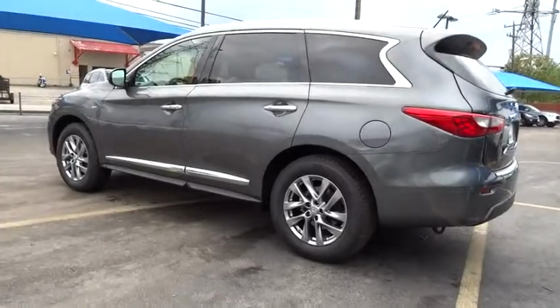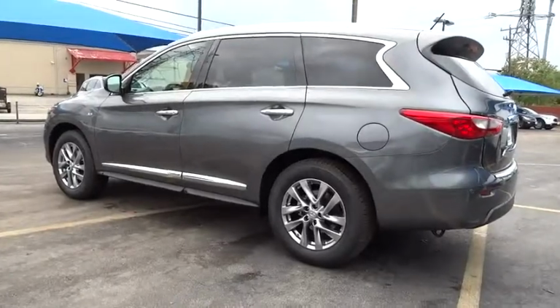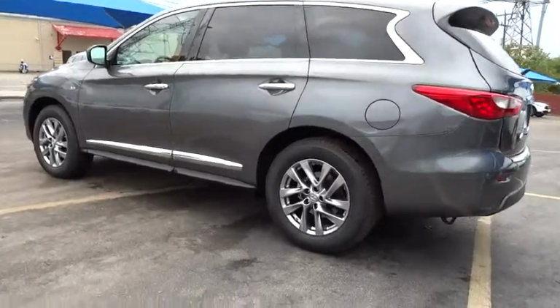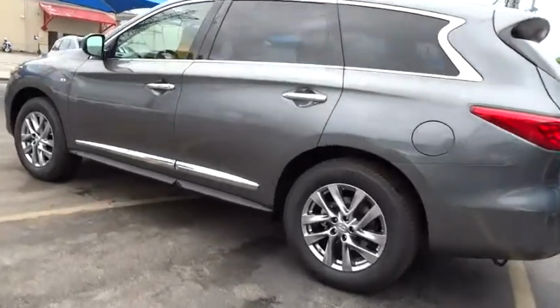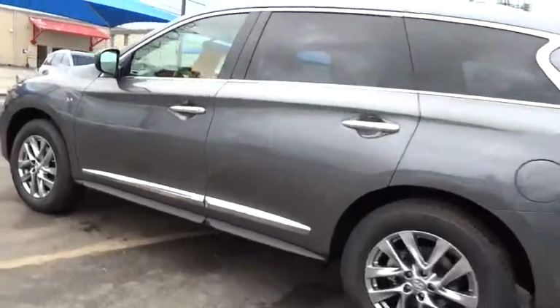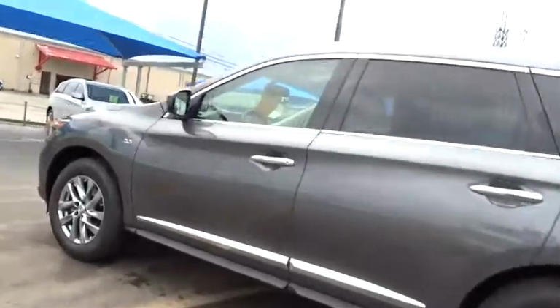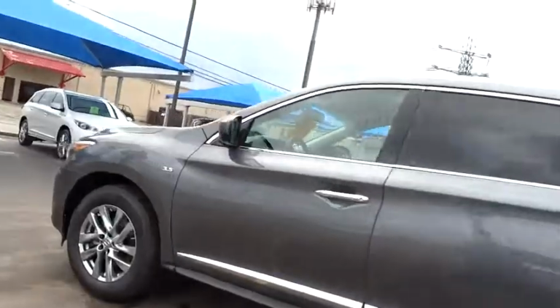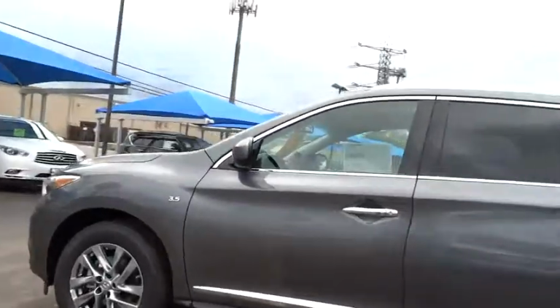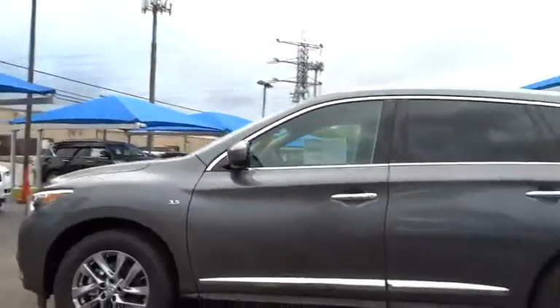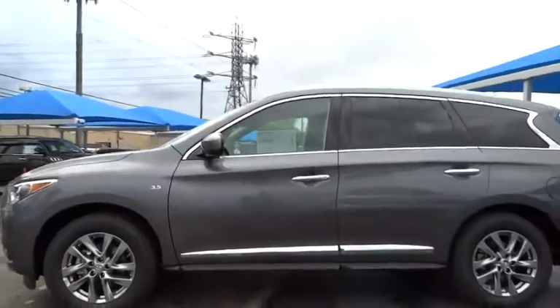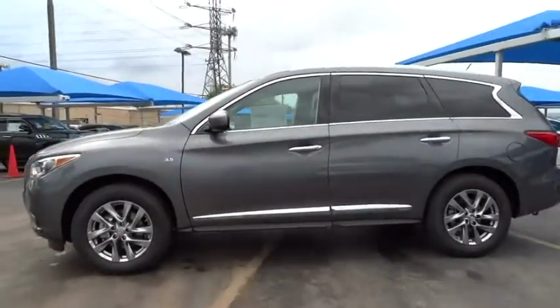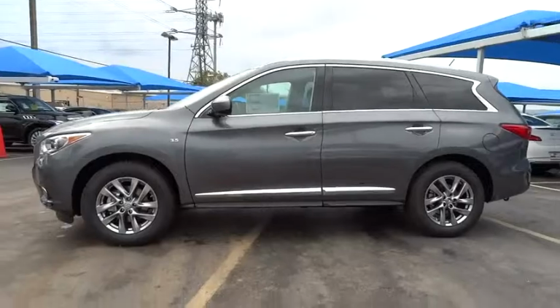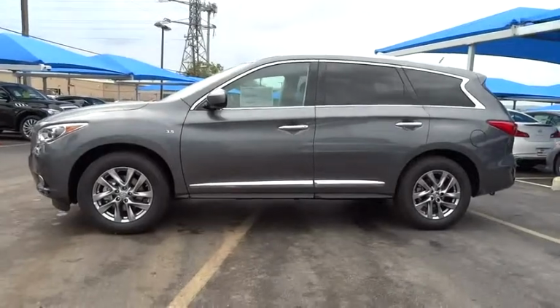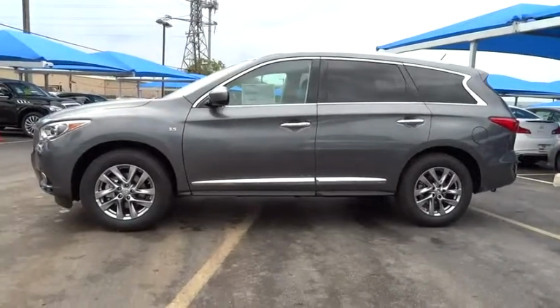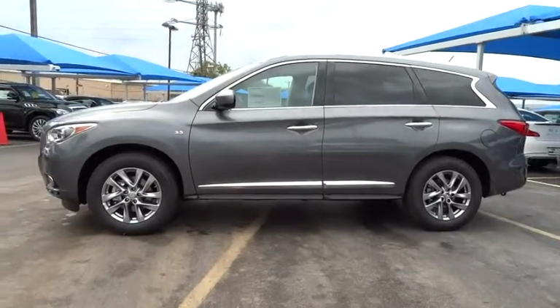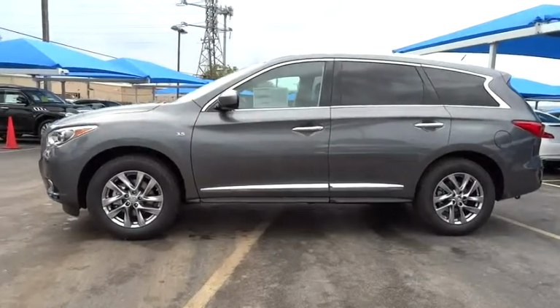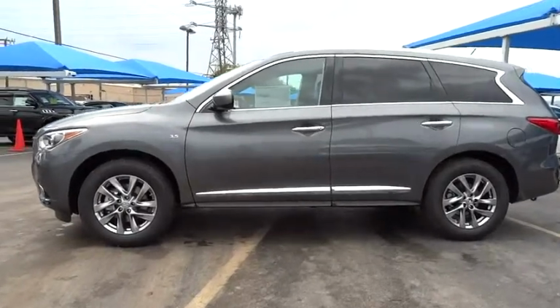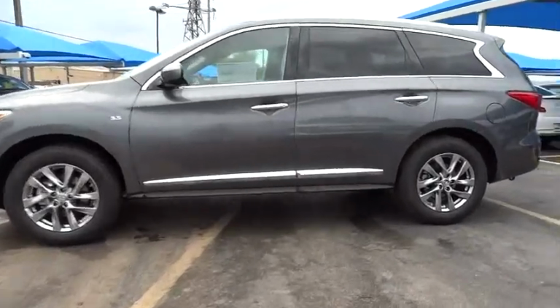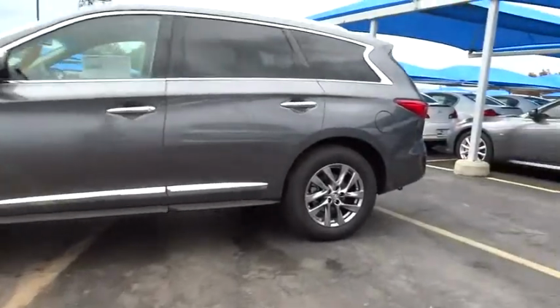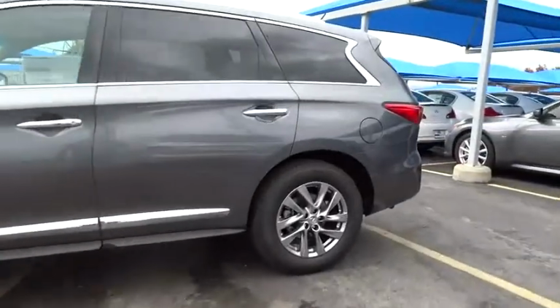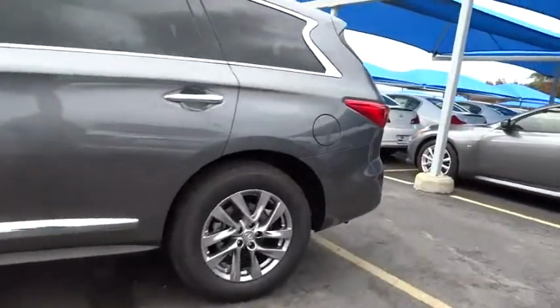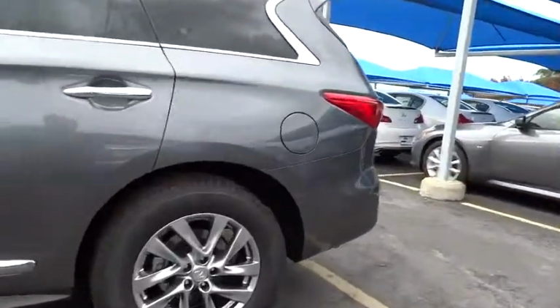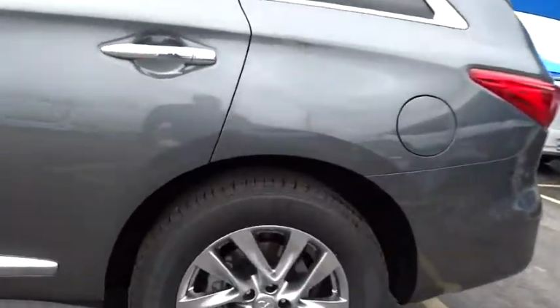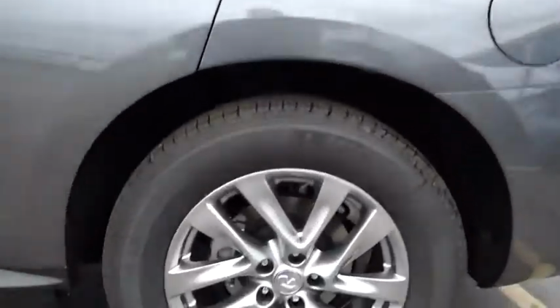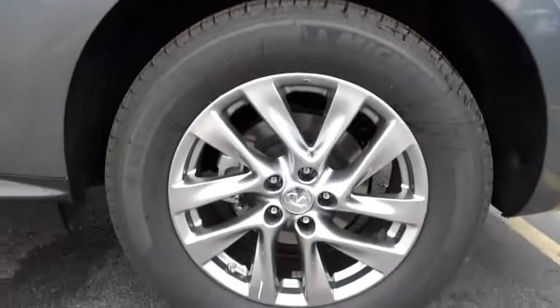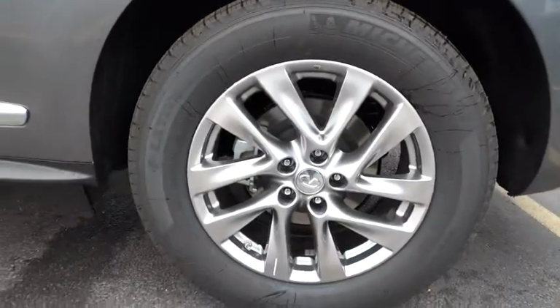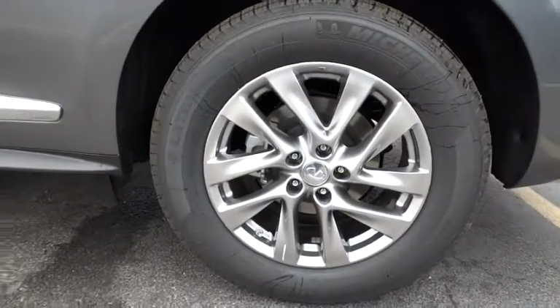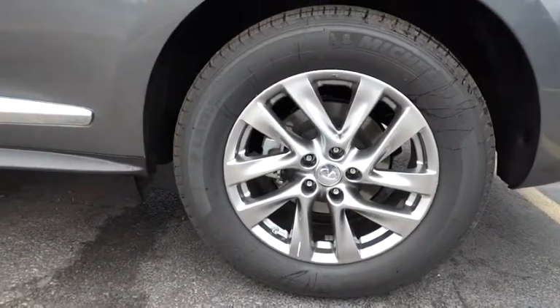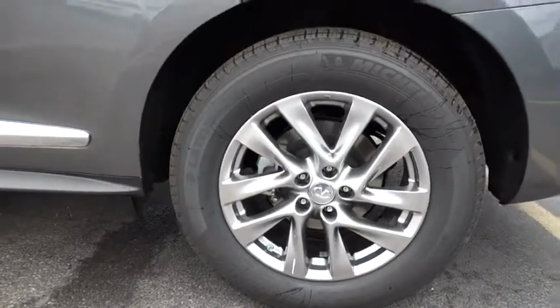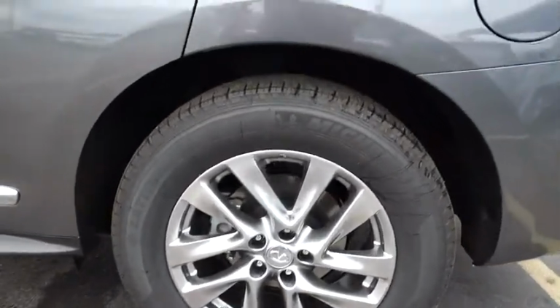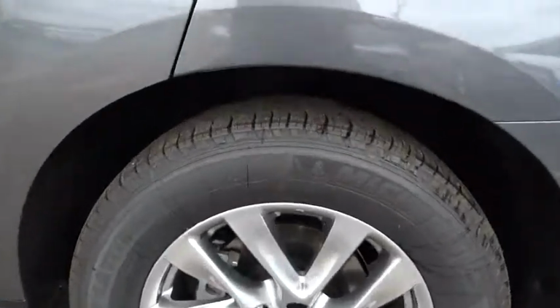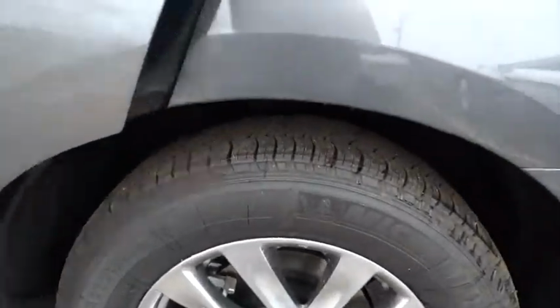Here are some of this vehicle's great options: power liftgate, anti-lock braking system, traction control, stability control, power passenger seat, steering wheel audio control, adjustable steering wheel, and power steering.